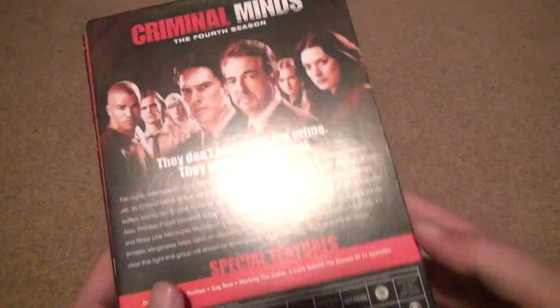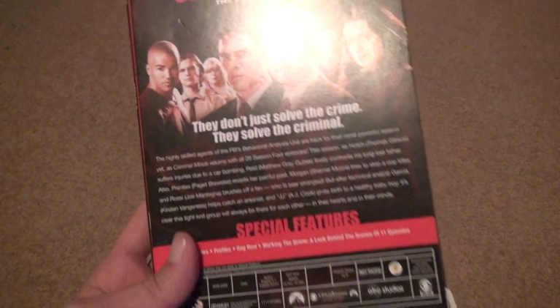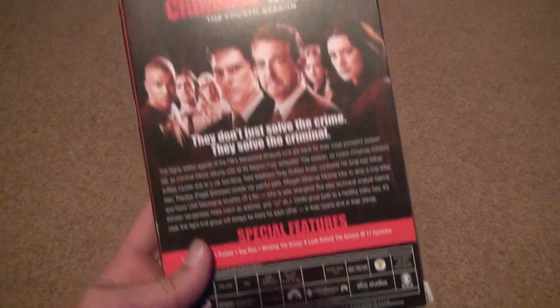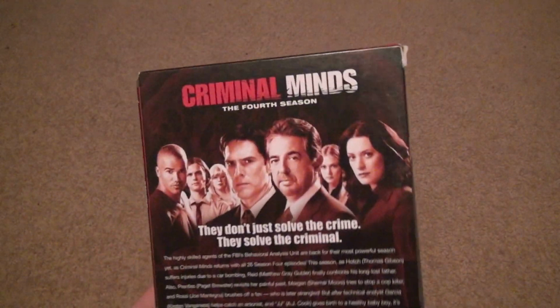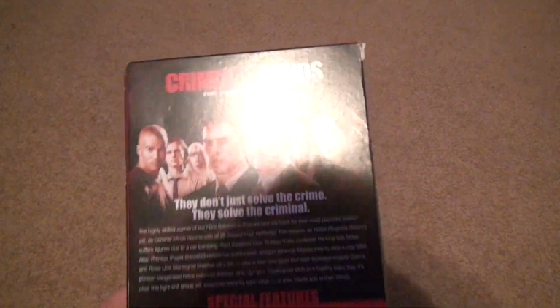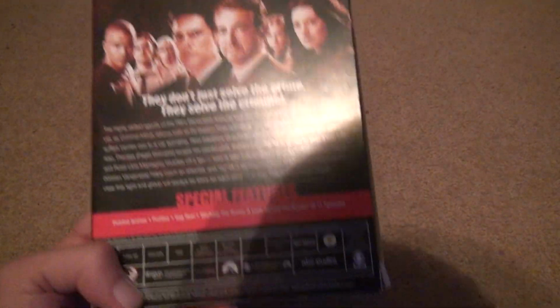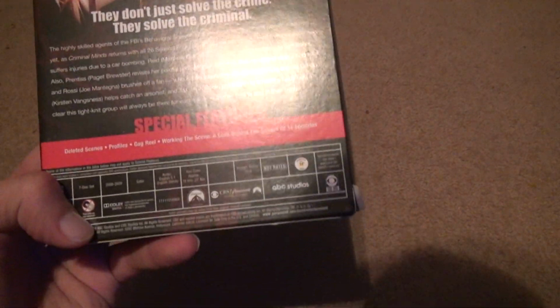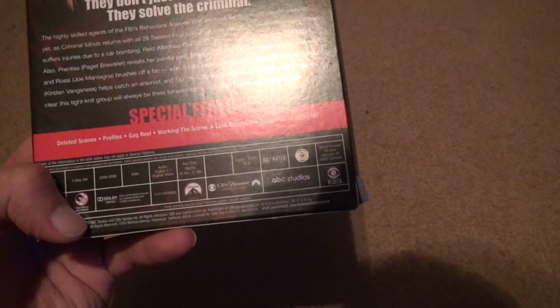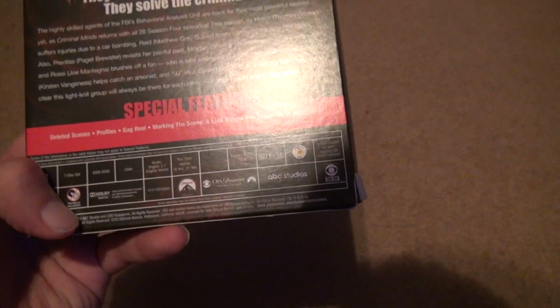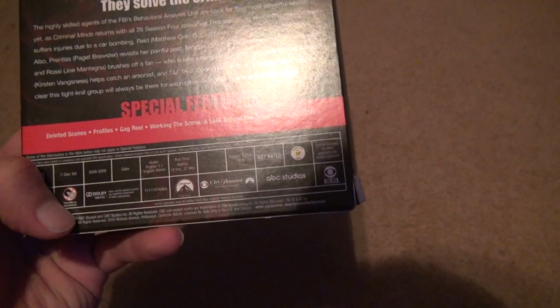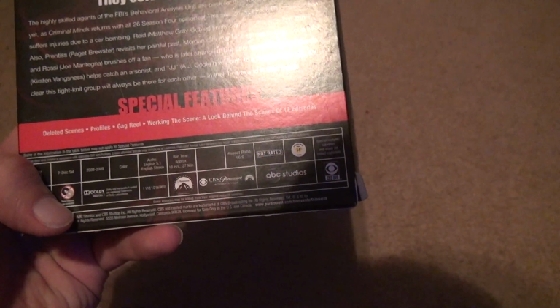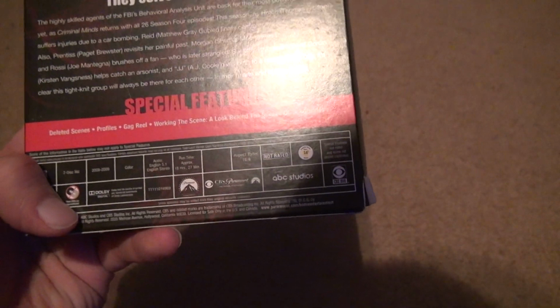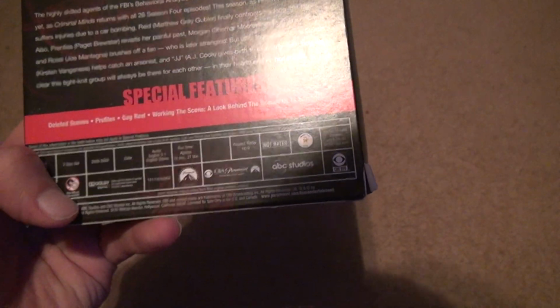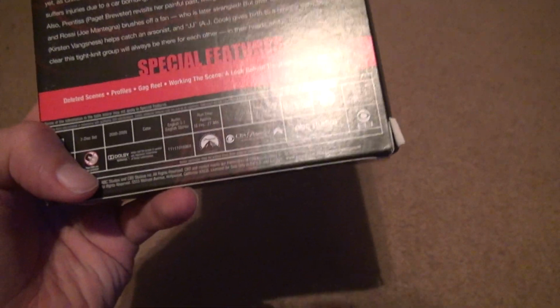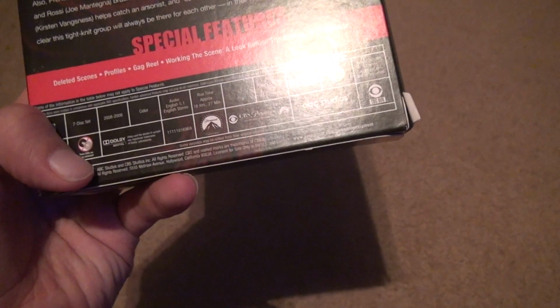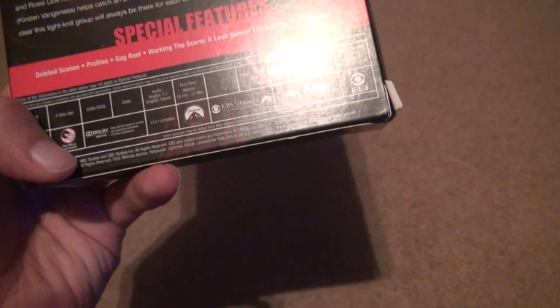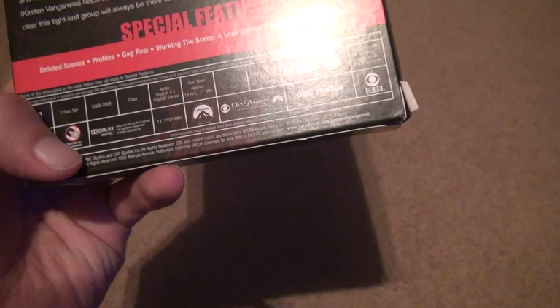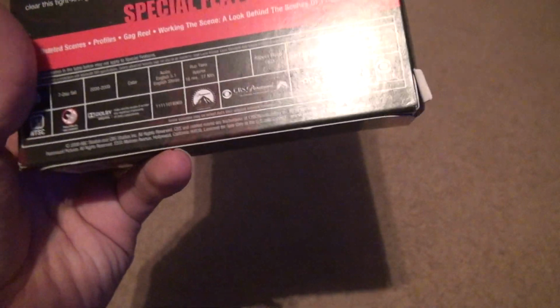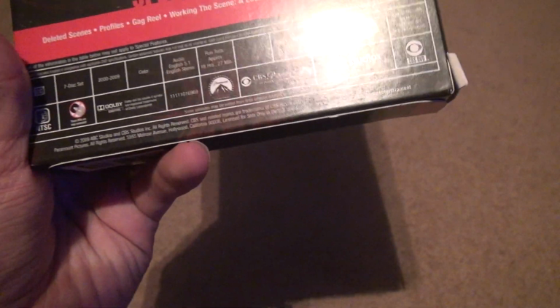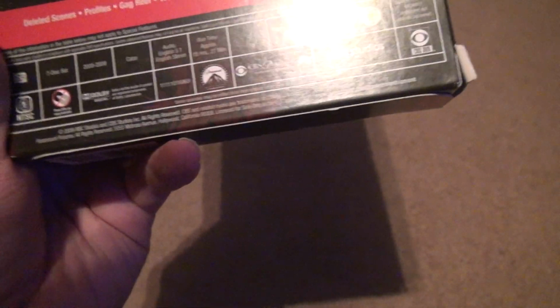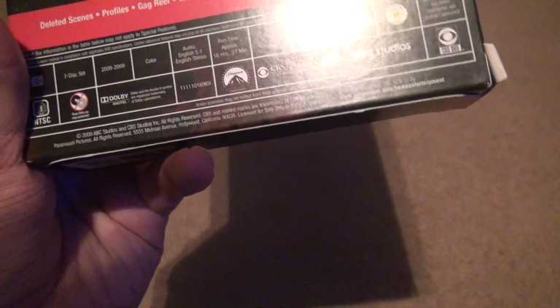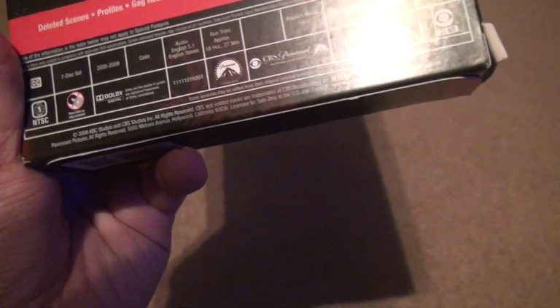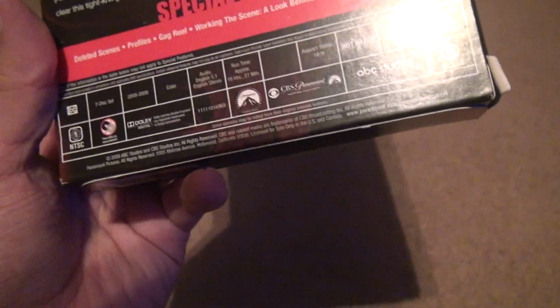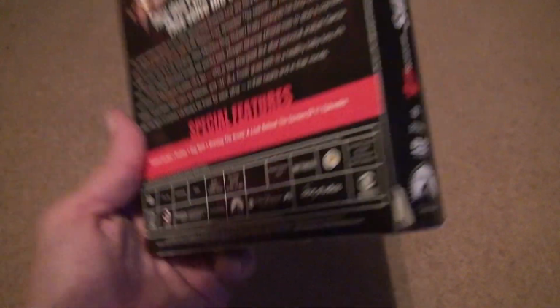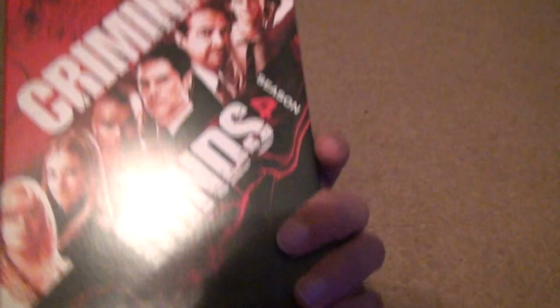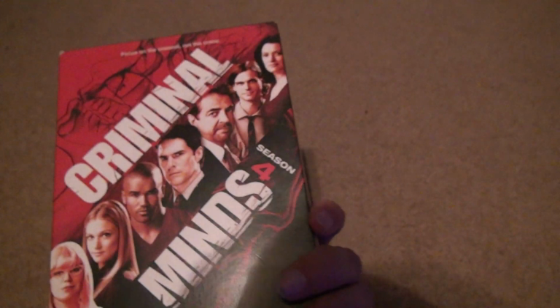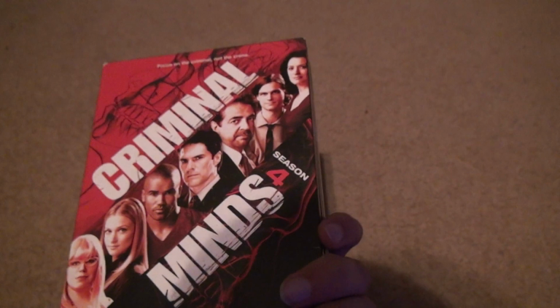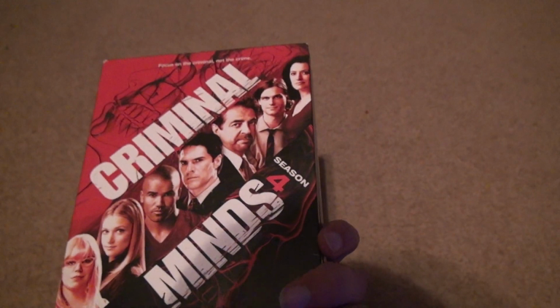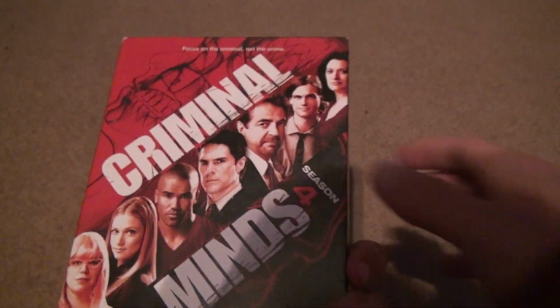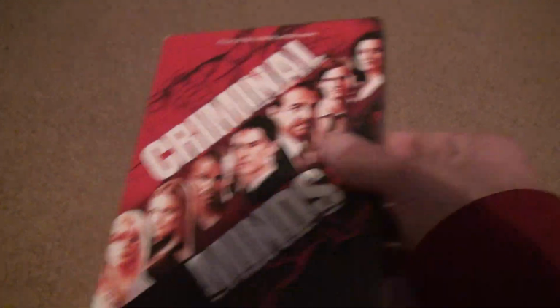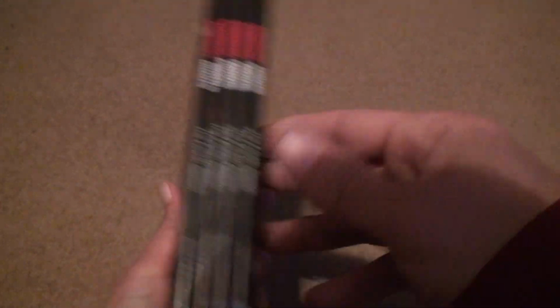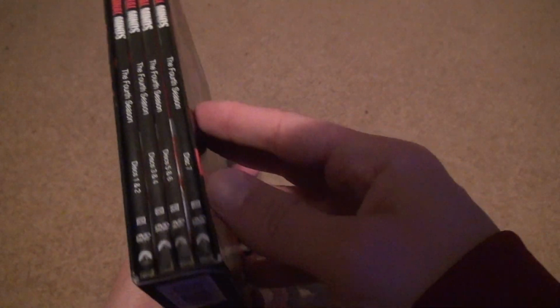Okay, as you can see, here's the back. You can get 5.1 out of this show, but it's not going to make much of a difference unless there's a sound effect in the background. Yeah, there we go. Focus on the criminal, not the crime.